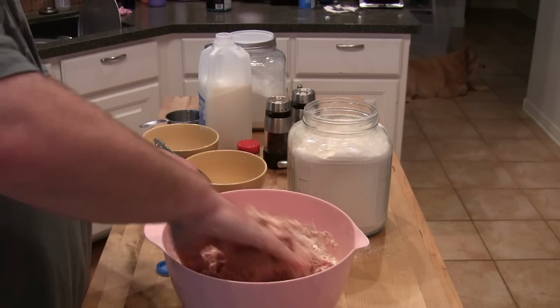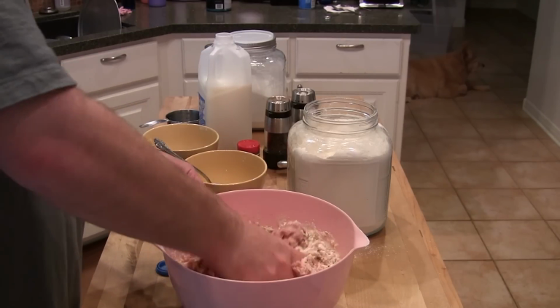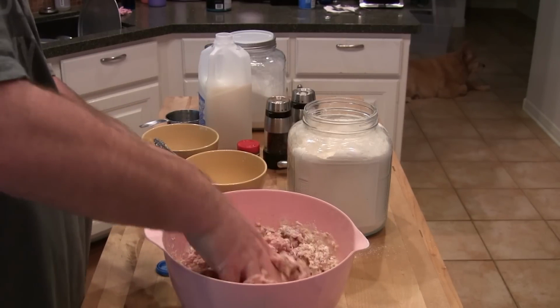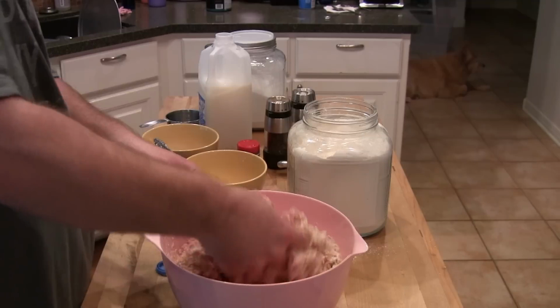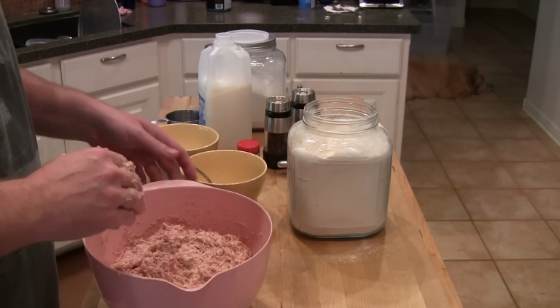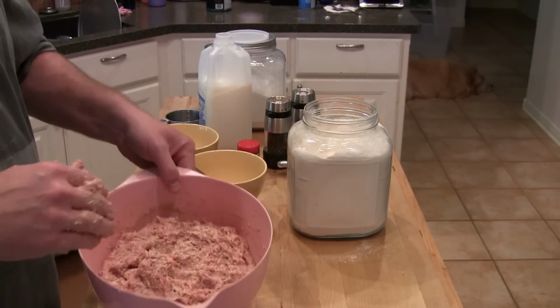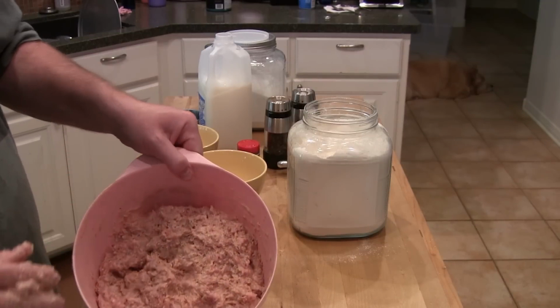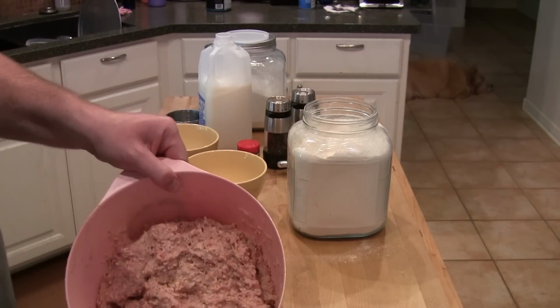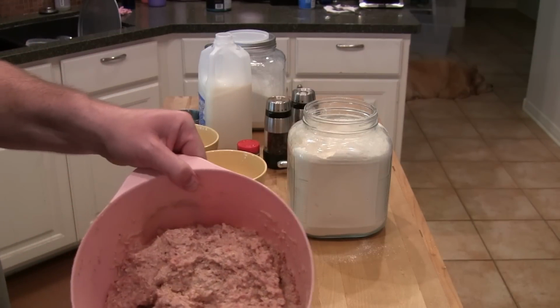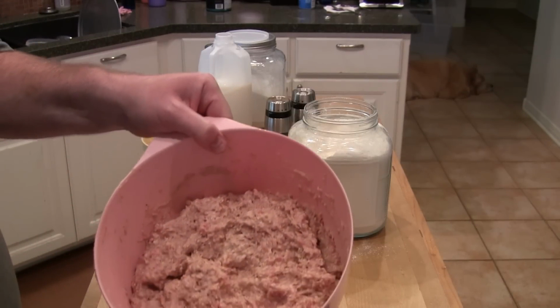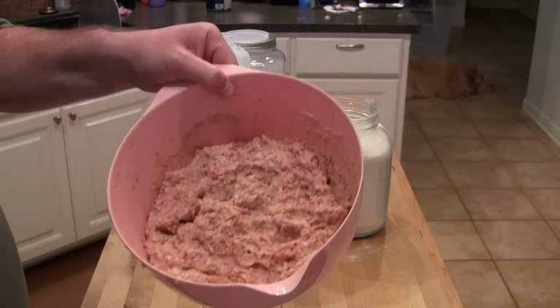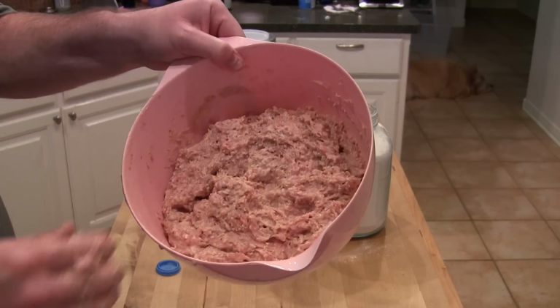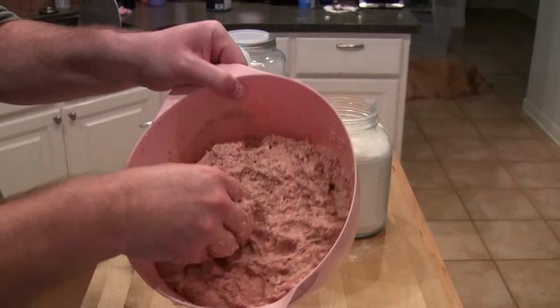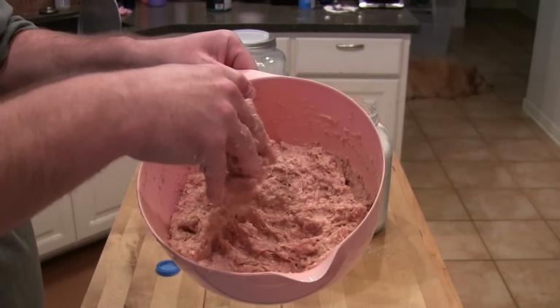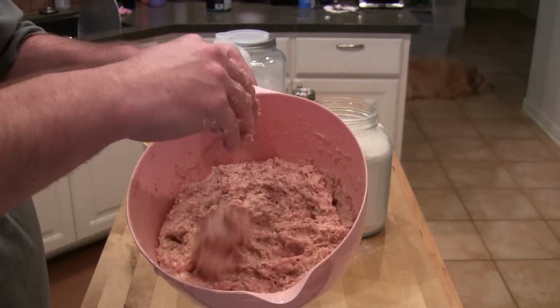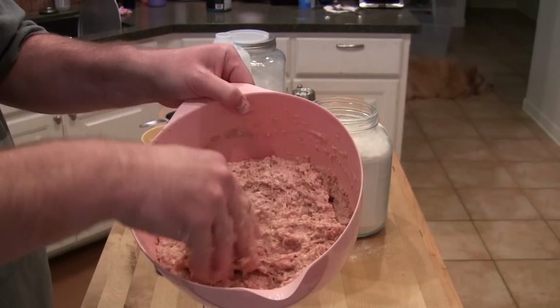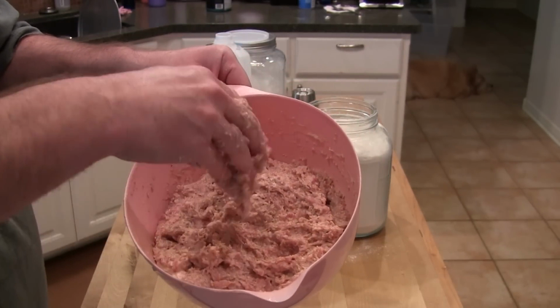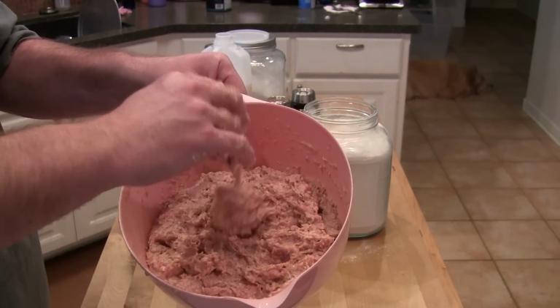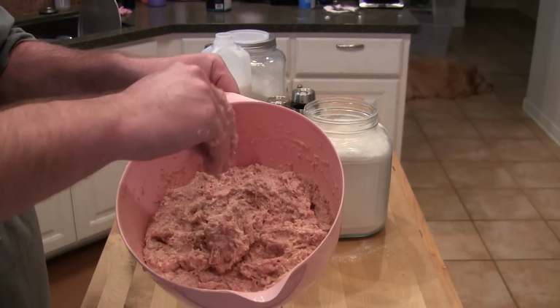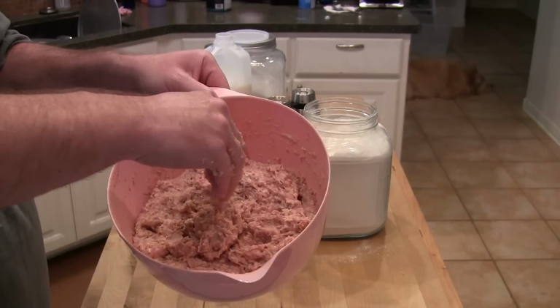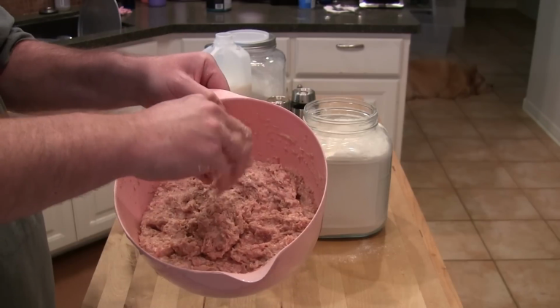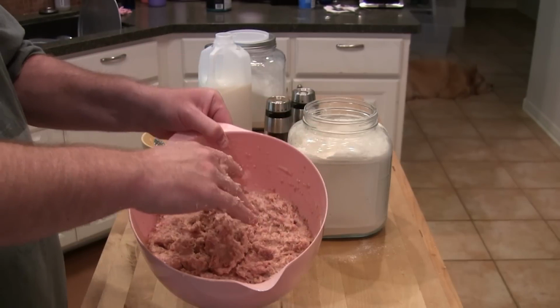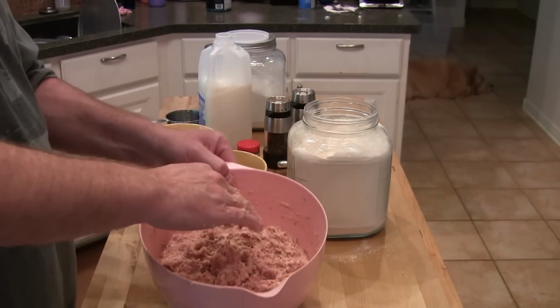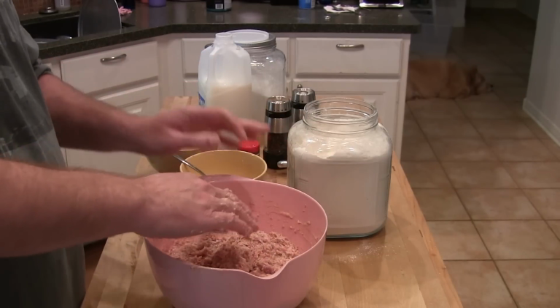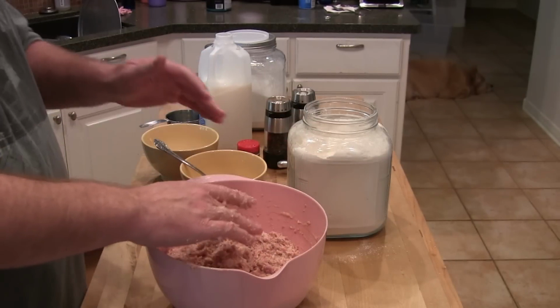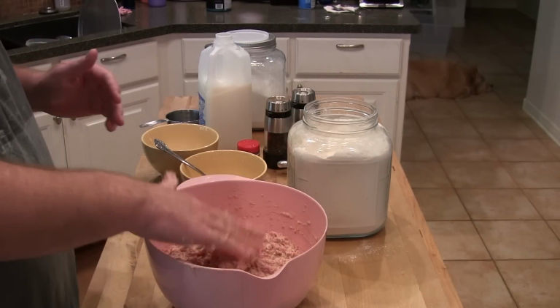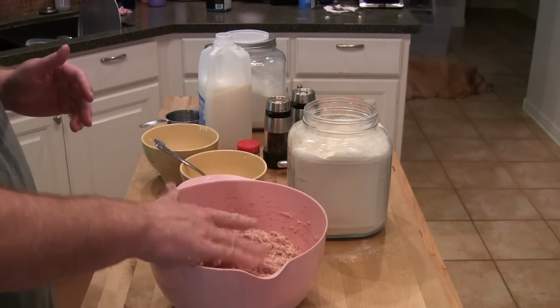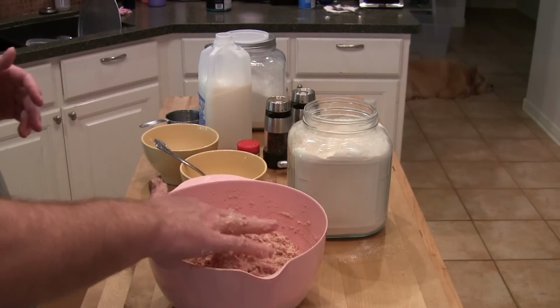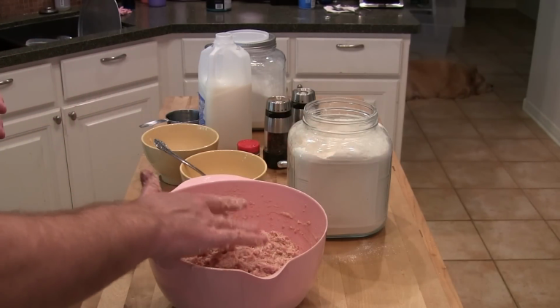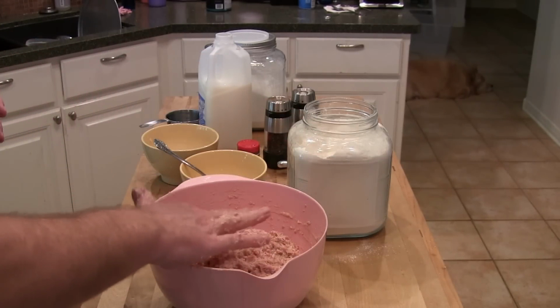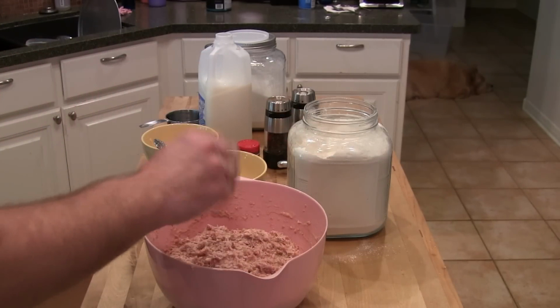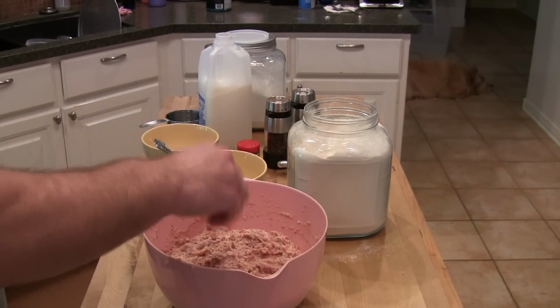Alright, let me show you real quick before I put this in the fridge. This is what you want — just a really wet mixture like this, really, really wet. We're going to cover it and chill it for 30 minutes in the fridge.